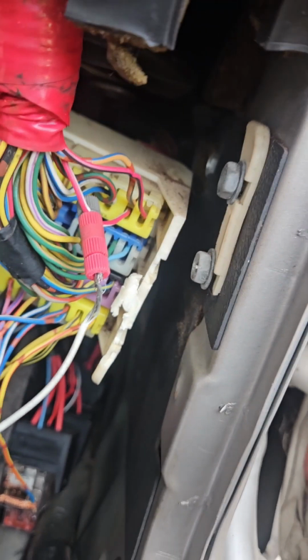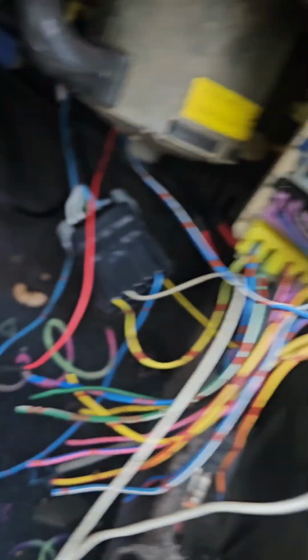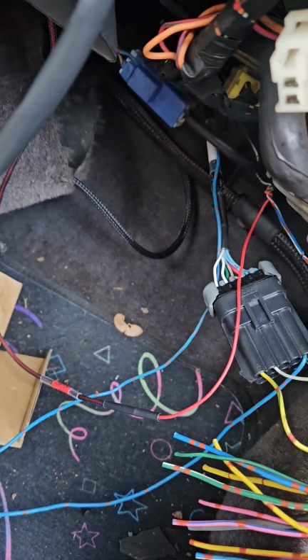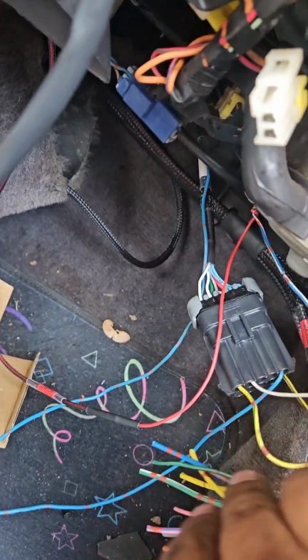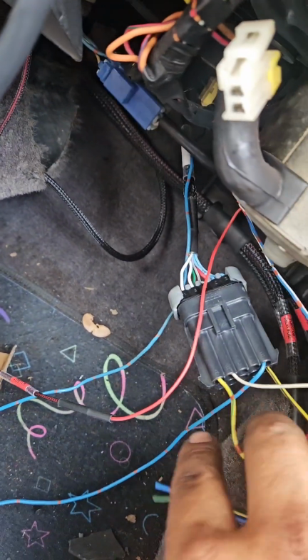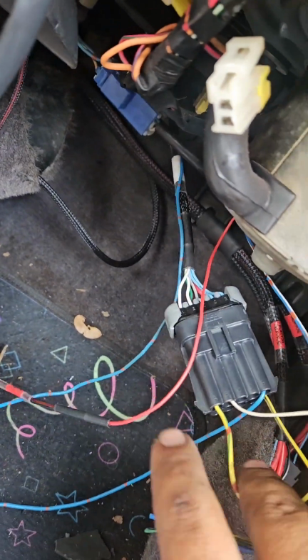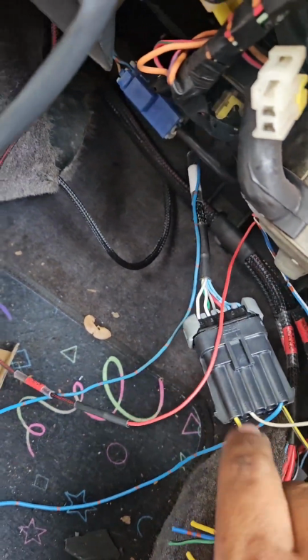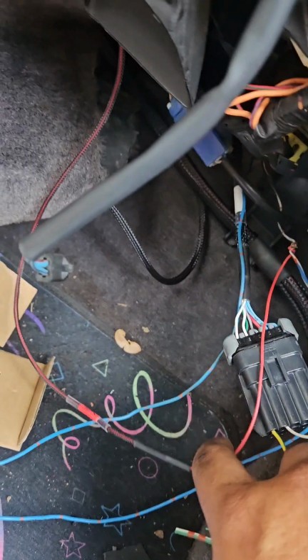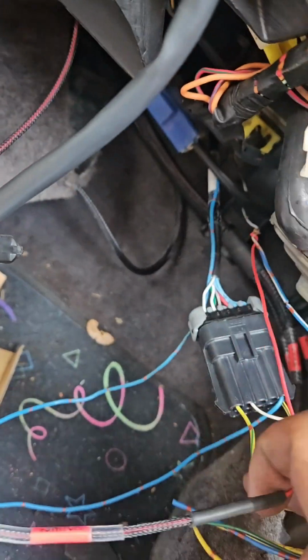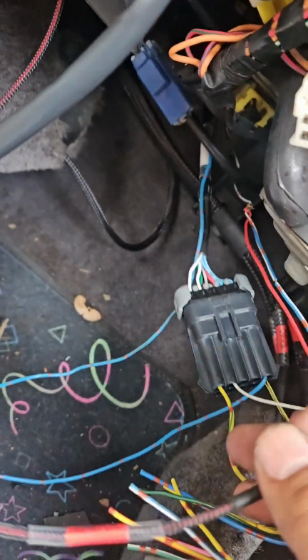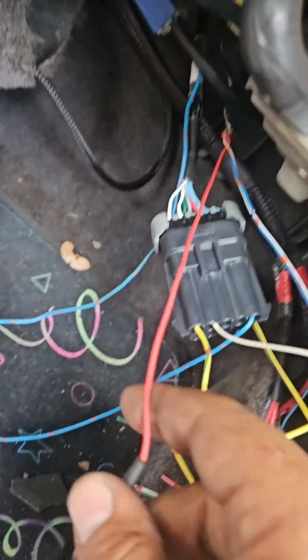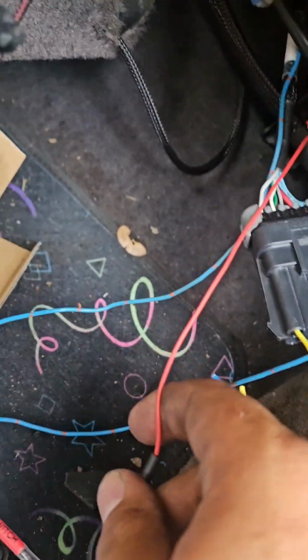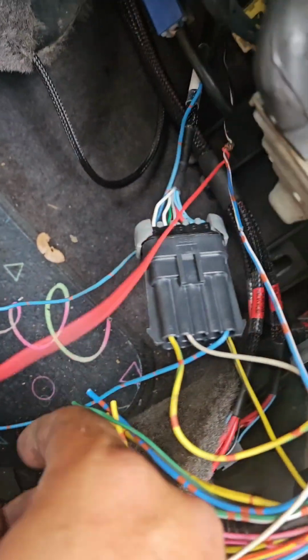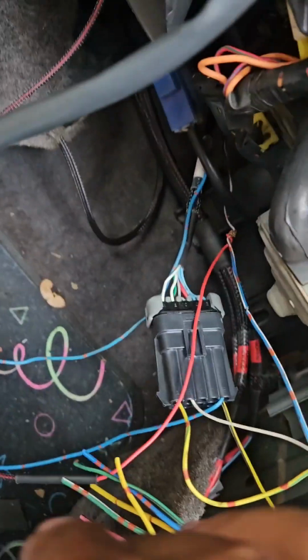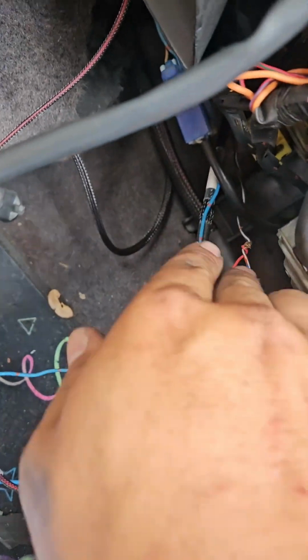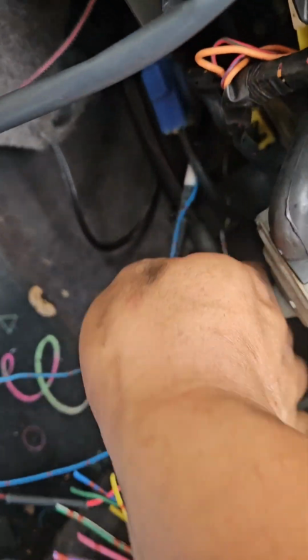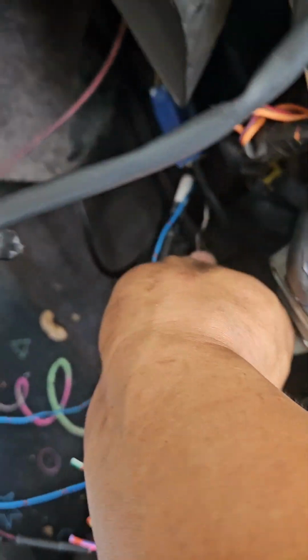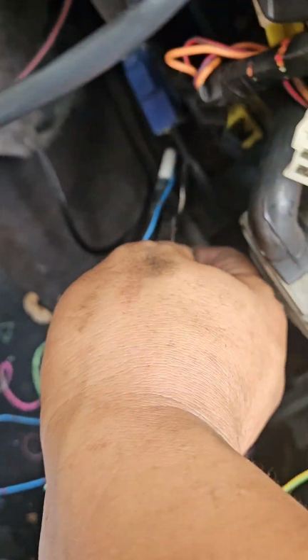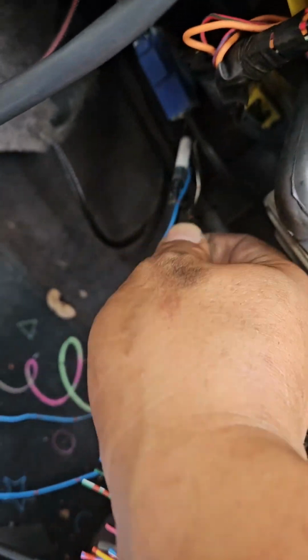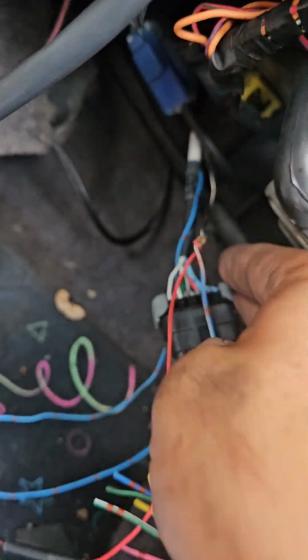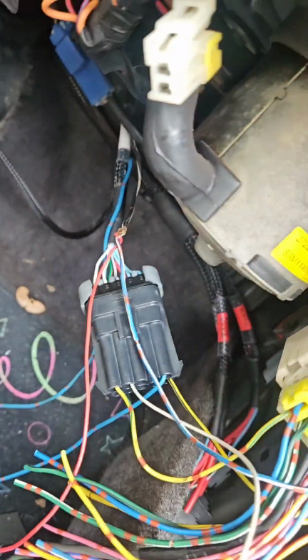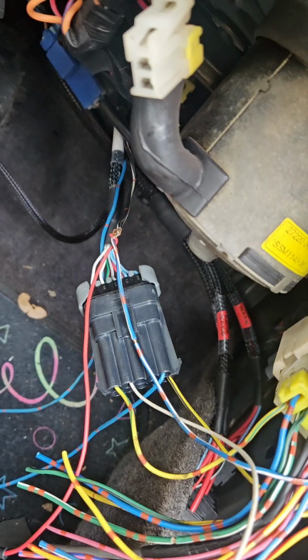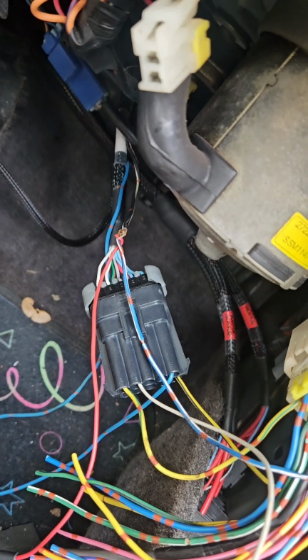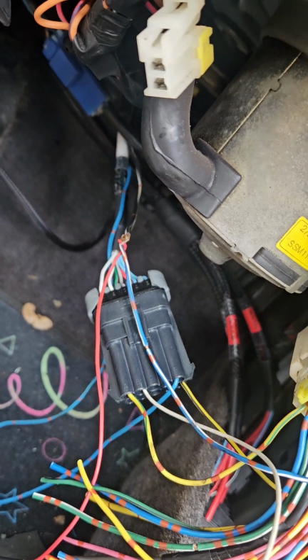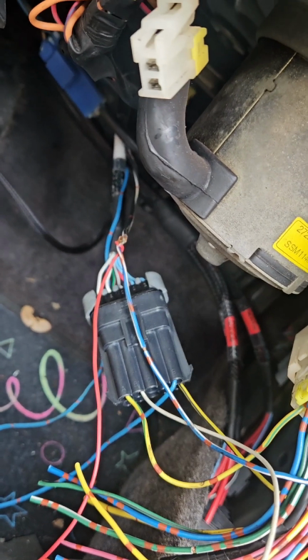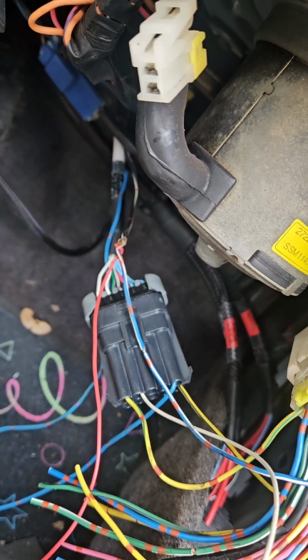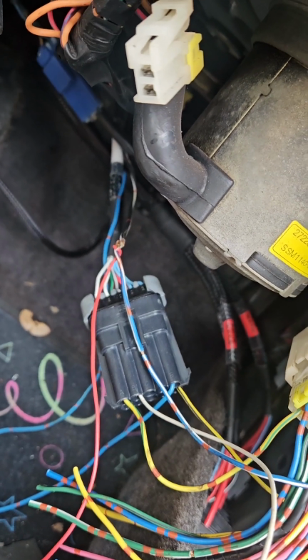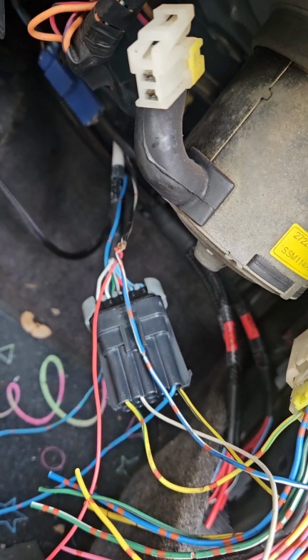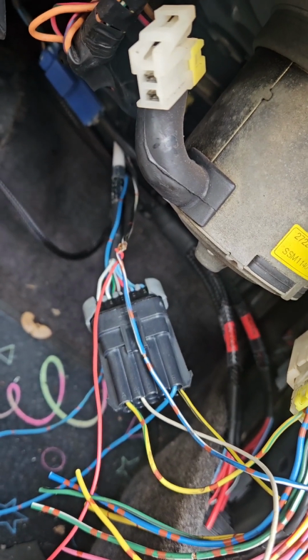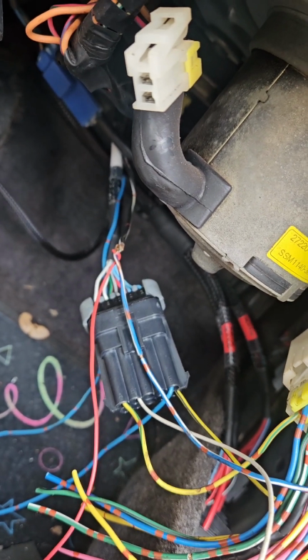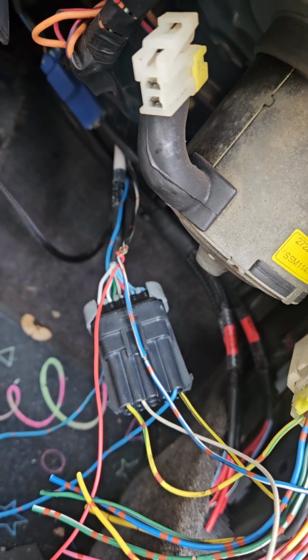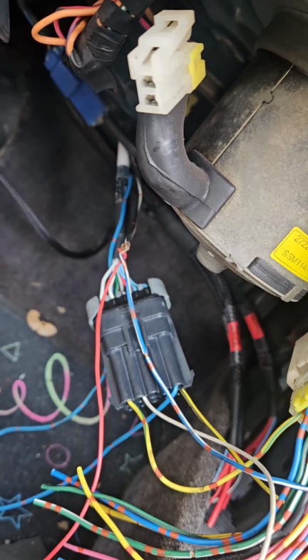The next thing is to figure out how we're going to do the power wire here. The power for the idle air control valve needs to get done — we'll tap that in real quick and then that should be it.